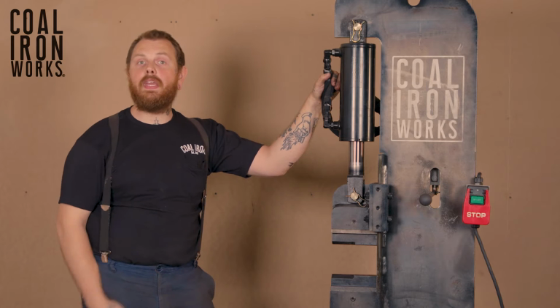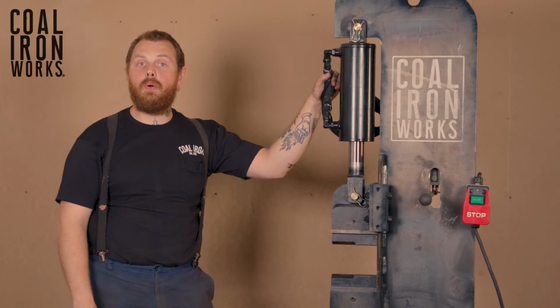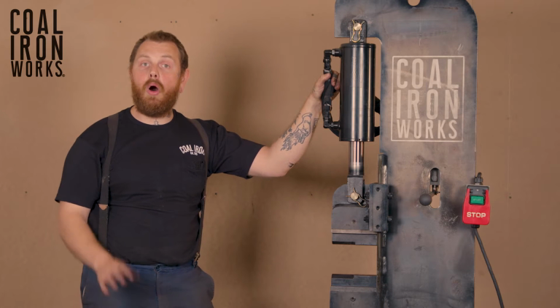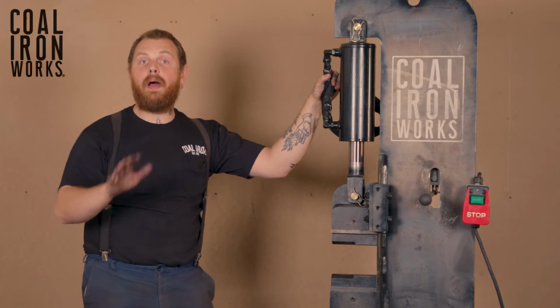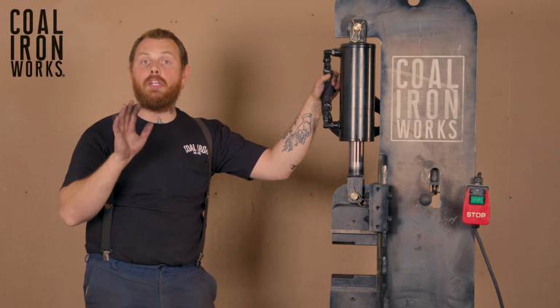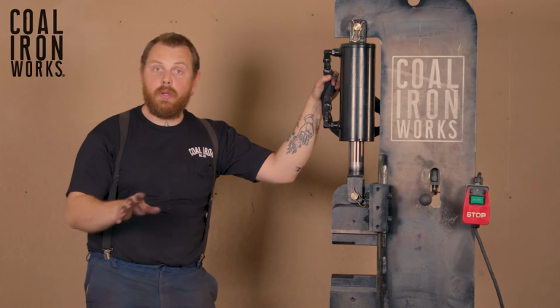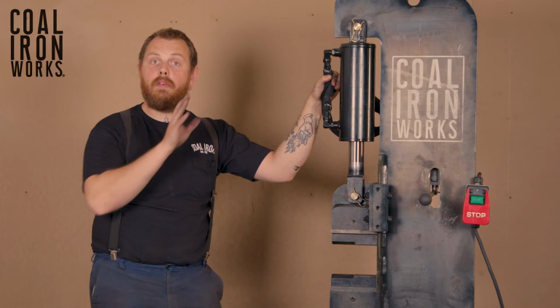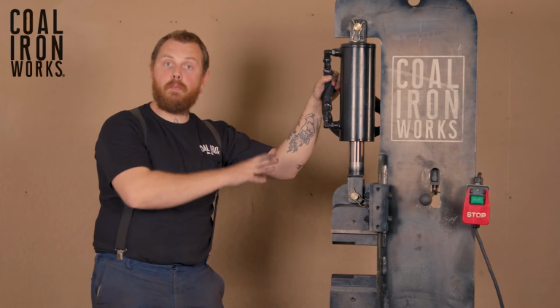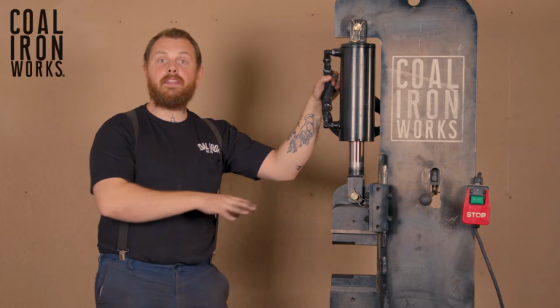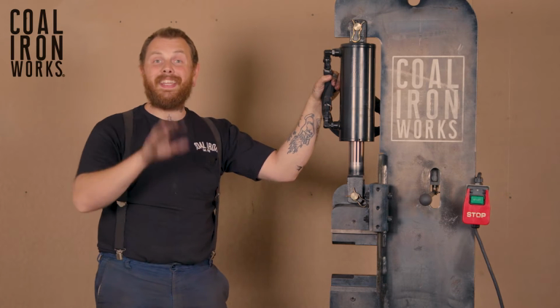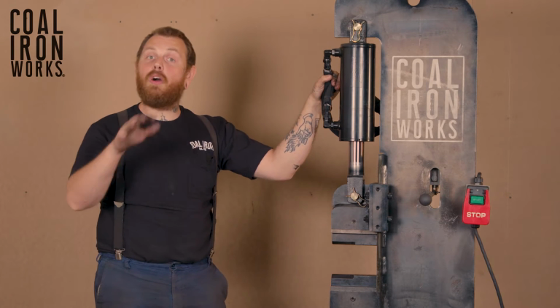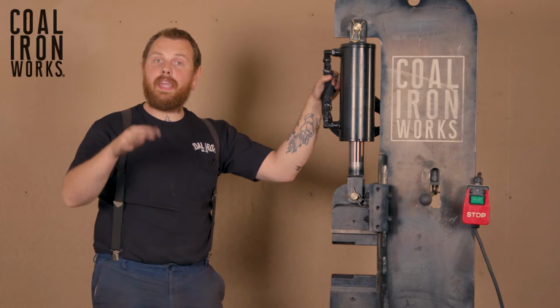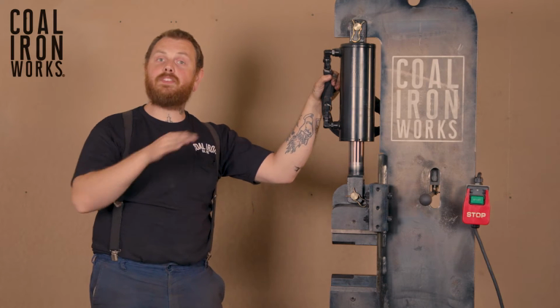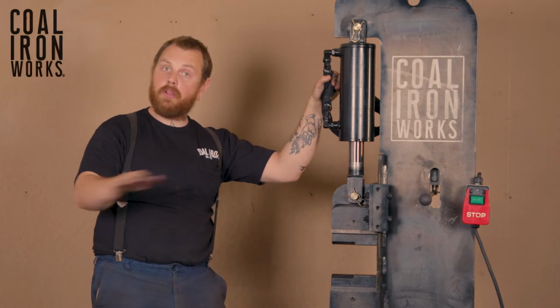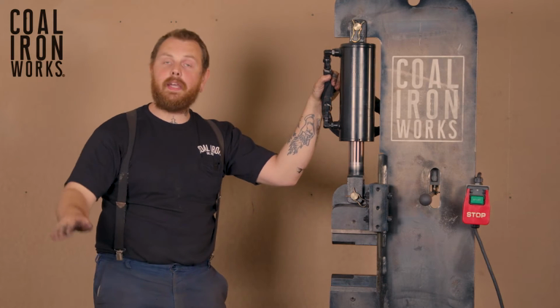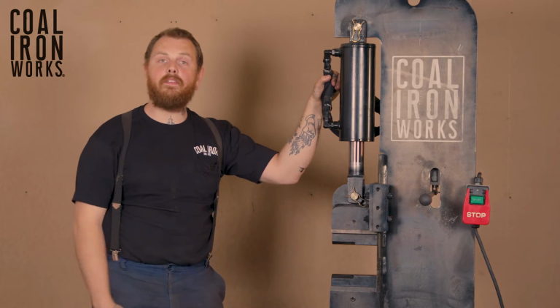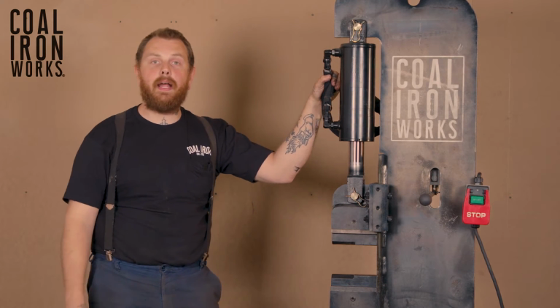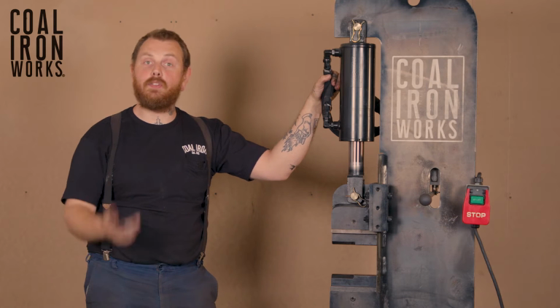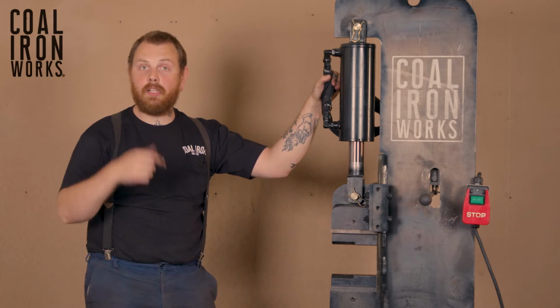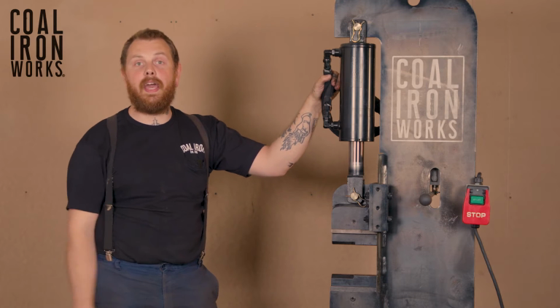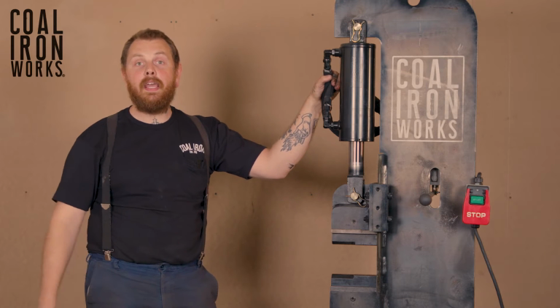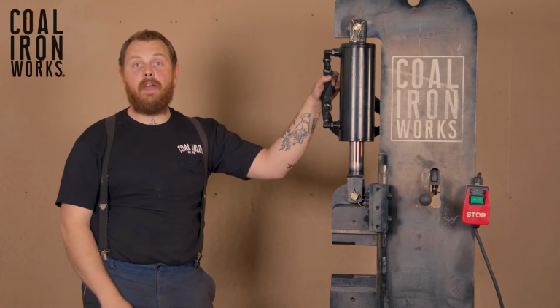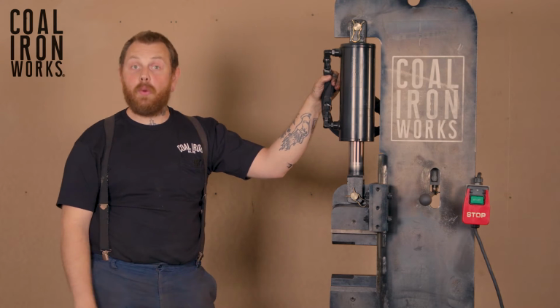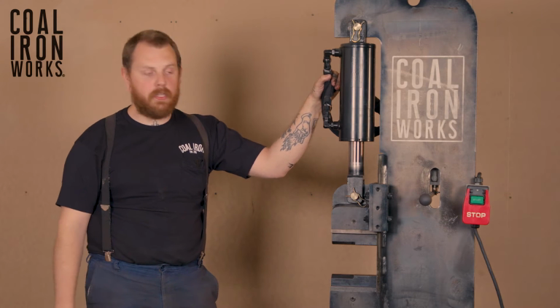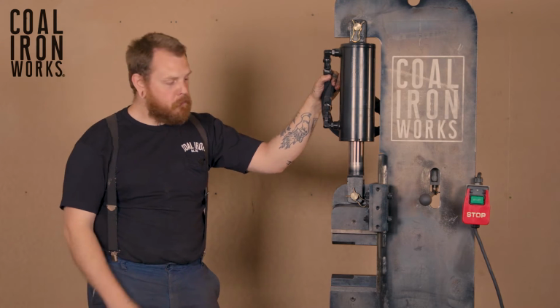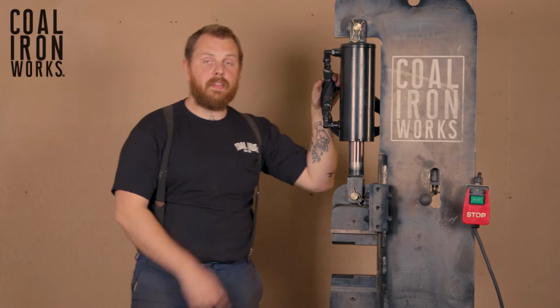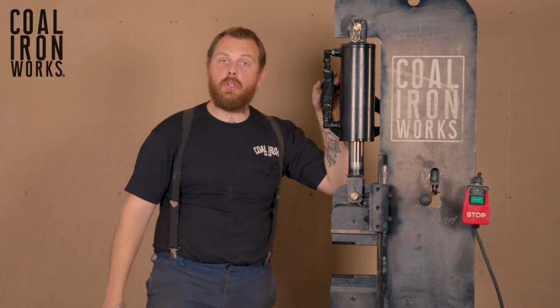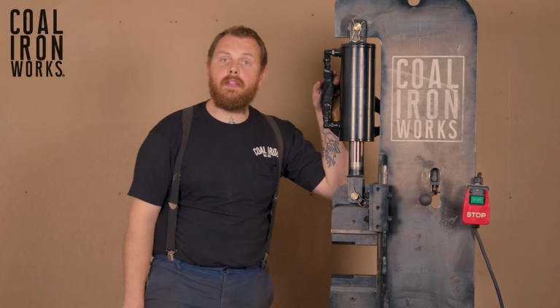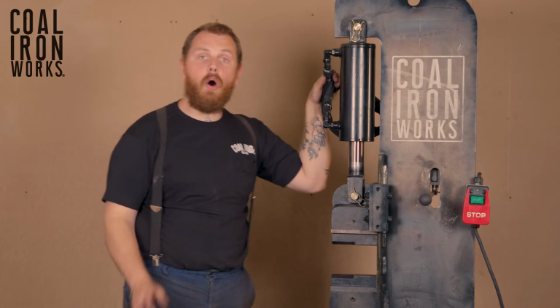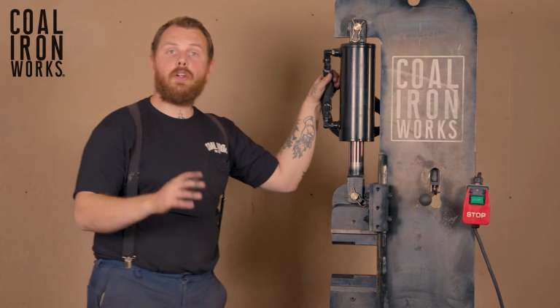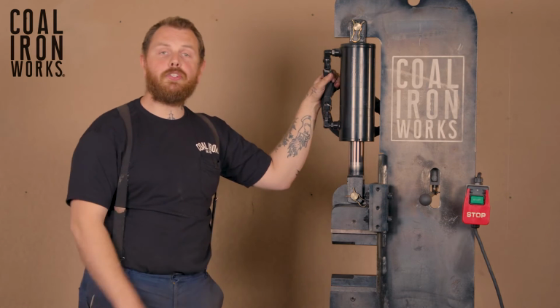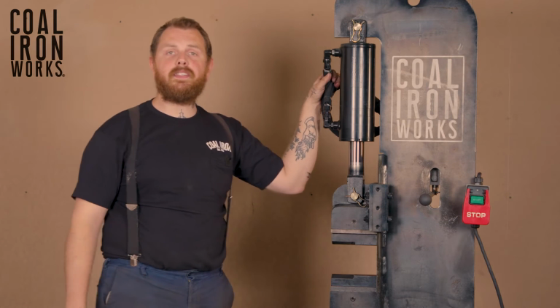This video is all about unloading your press and getting it on the casters while you're sliding it off the pallet. Take a look at that if you have any questions. The other thing that's included — all of our larger presses include a set of combo dies.